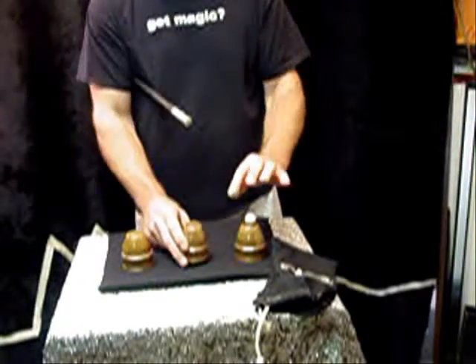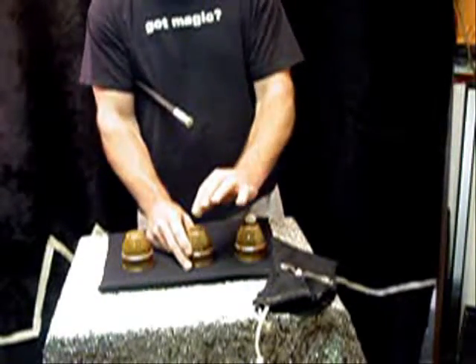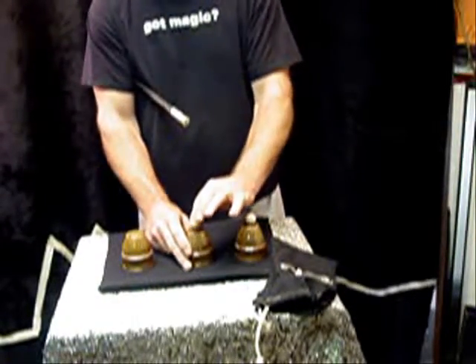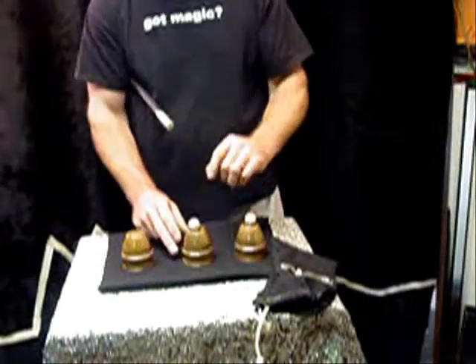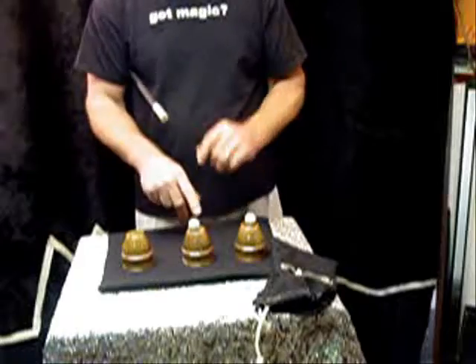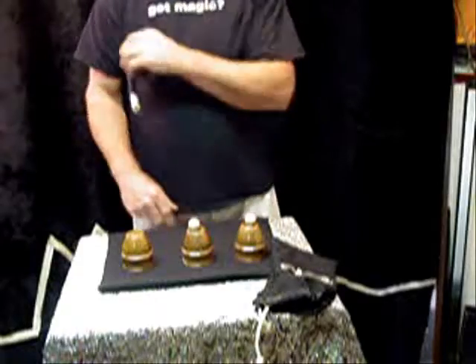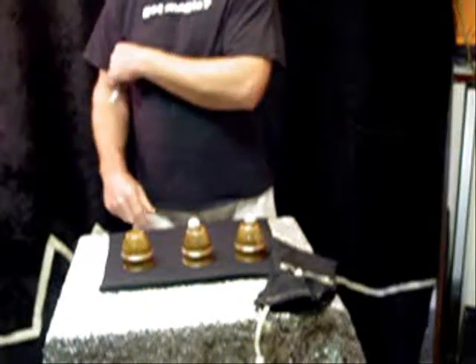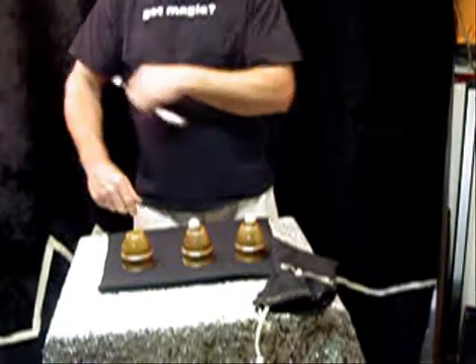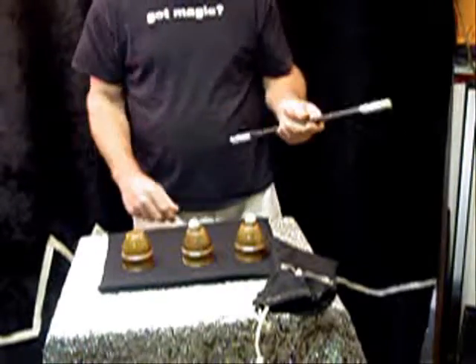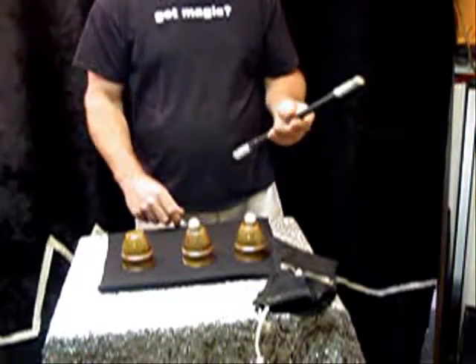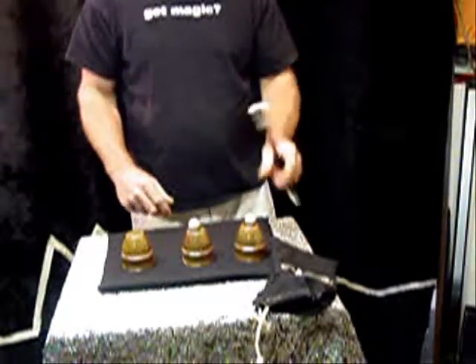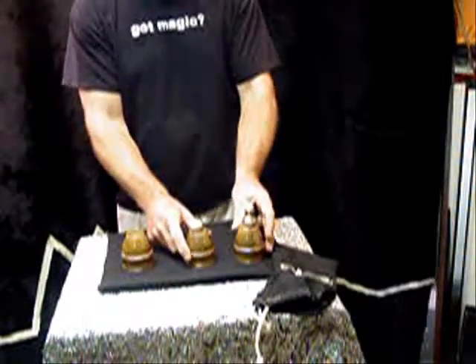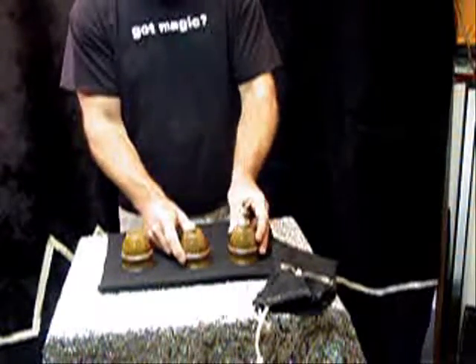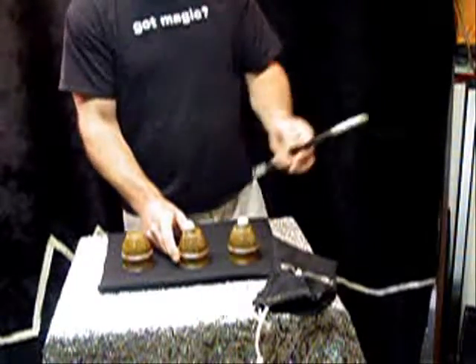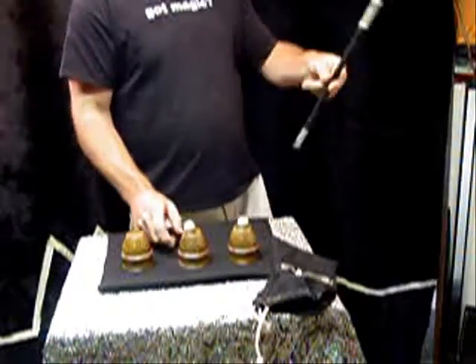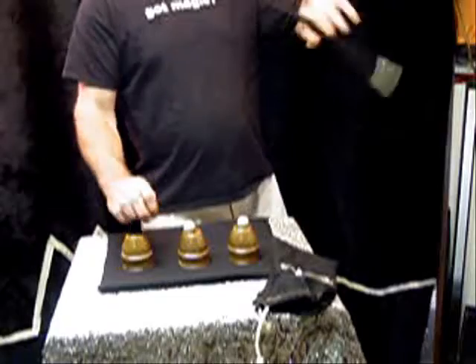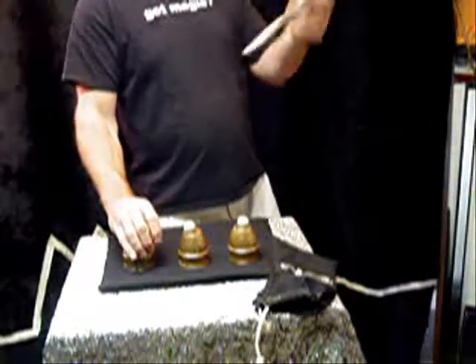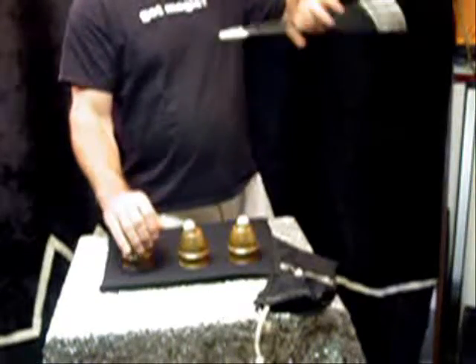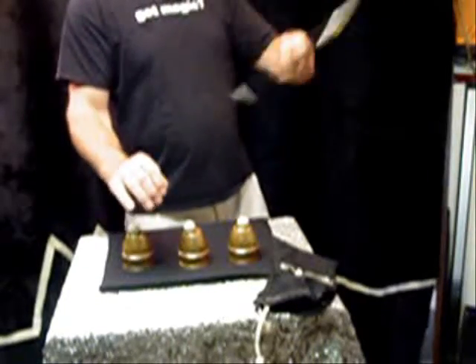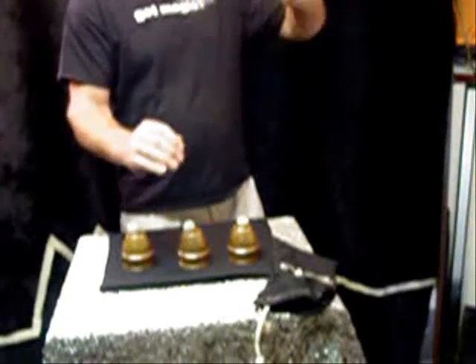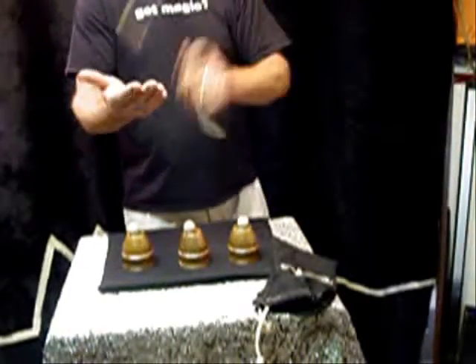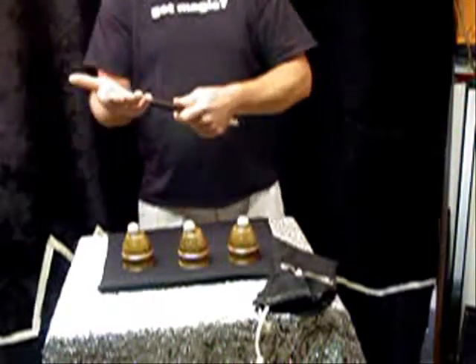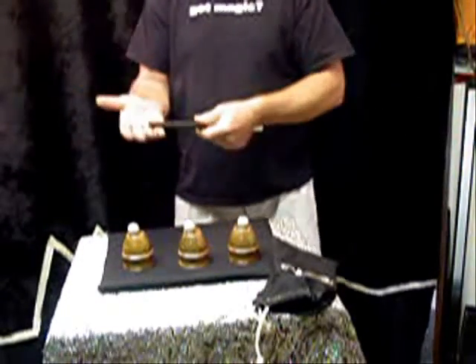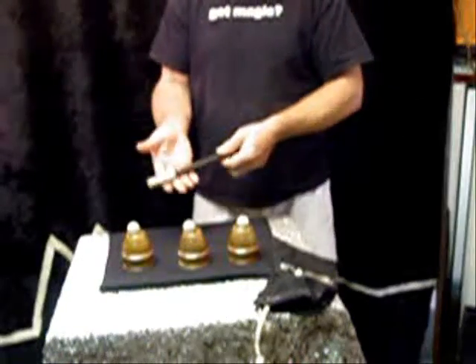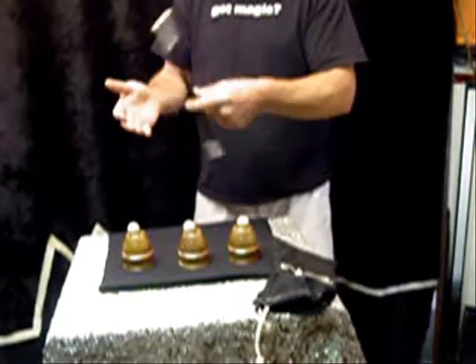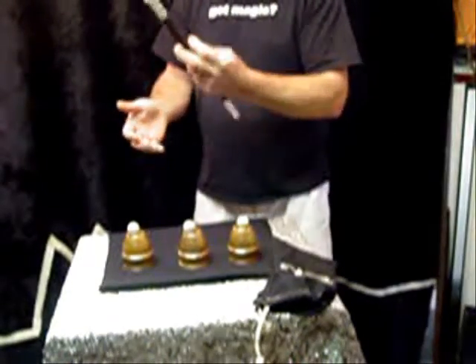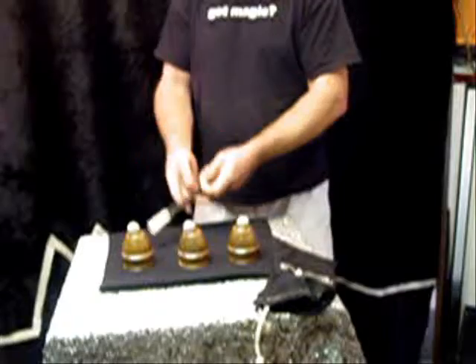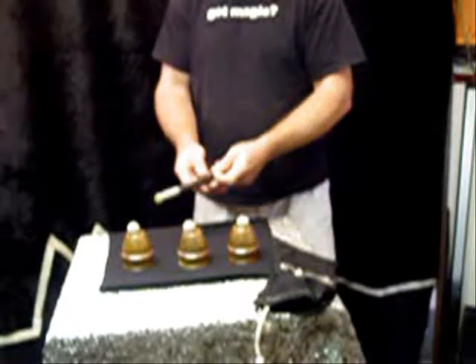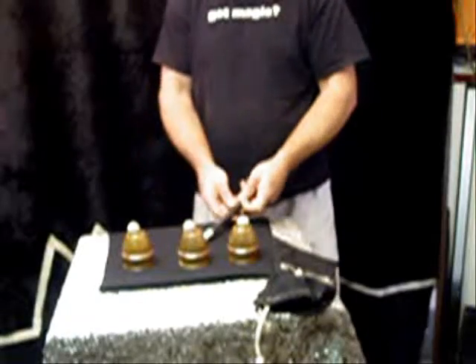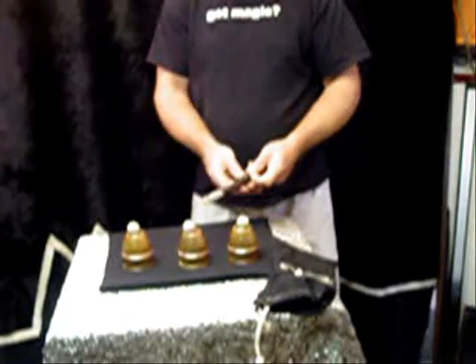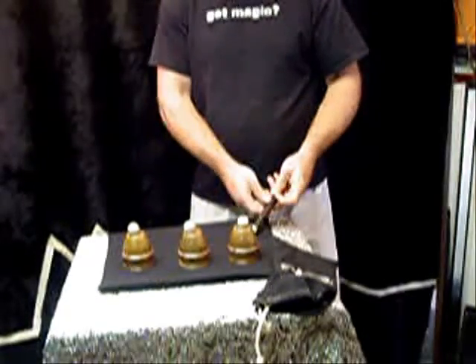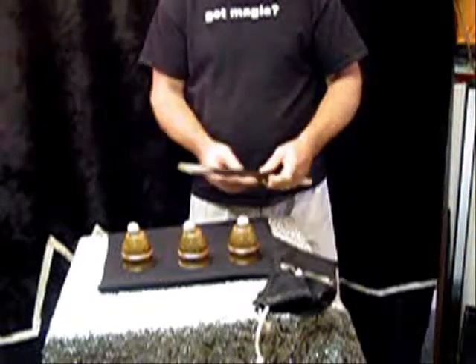Ball number two goes on cup number two. For ball number three, you spin your wand three times, and on the third time you tap and the ball actually appears on the cup — one, two, and three.